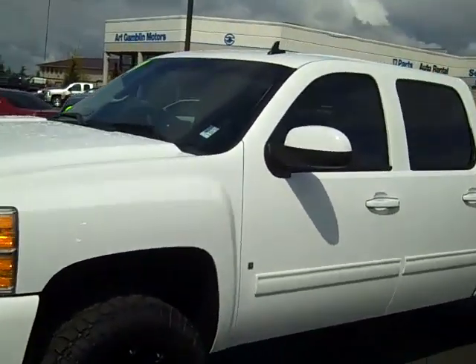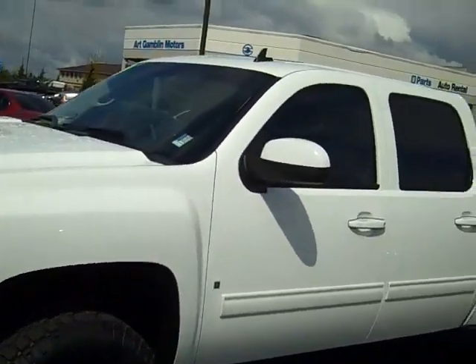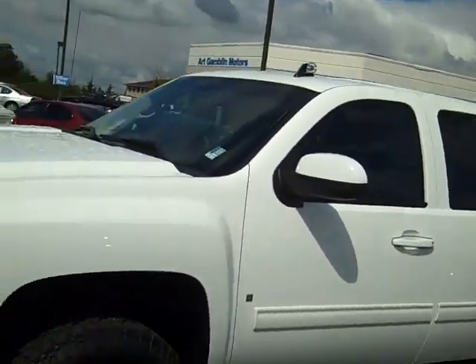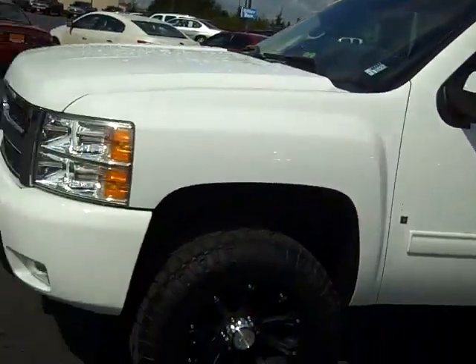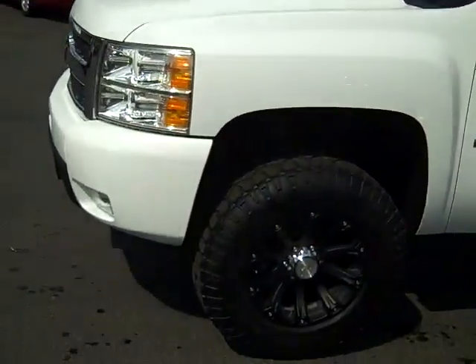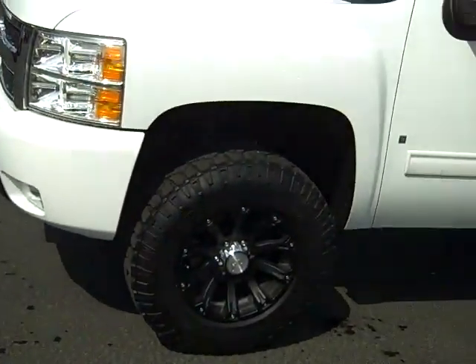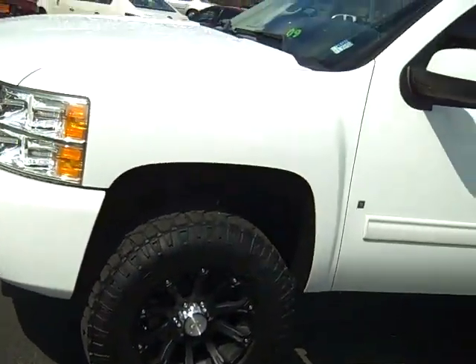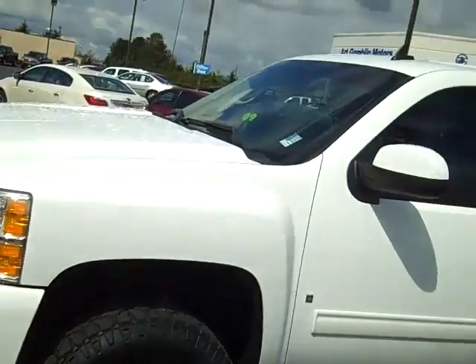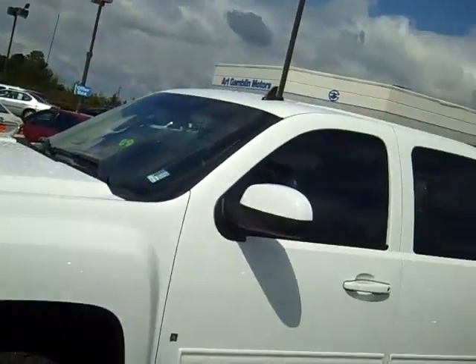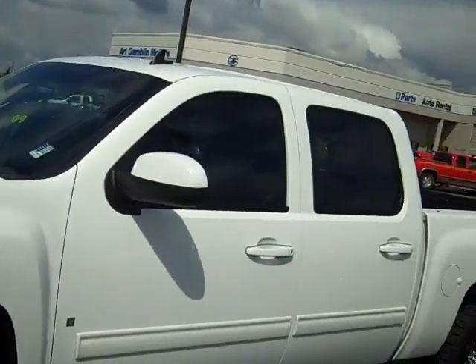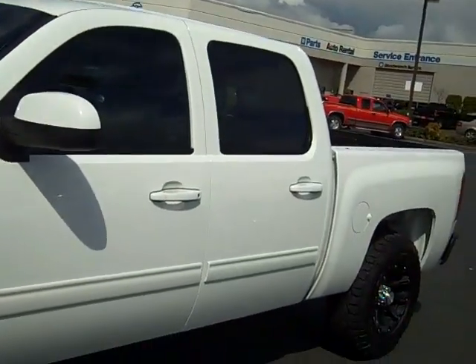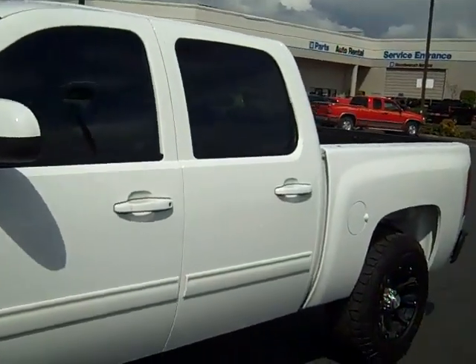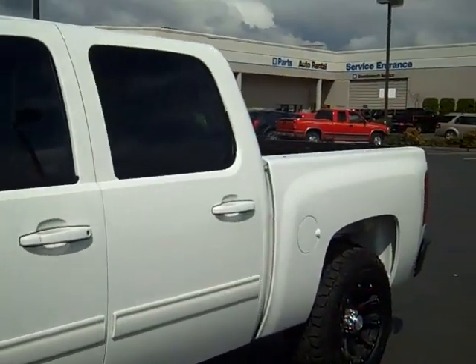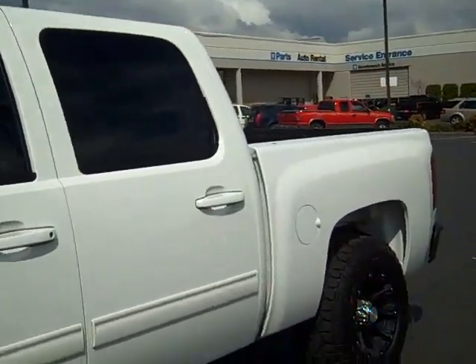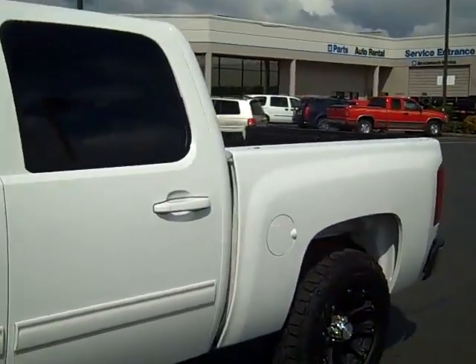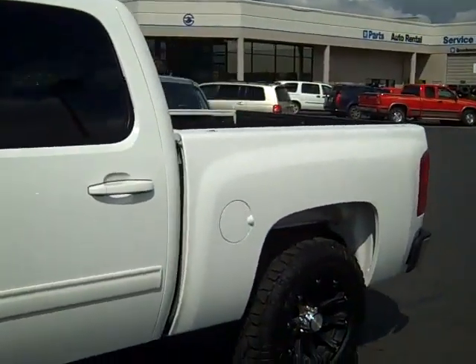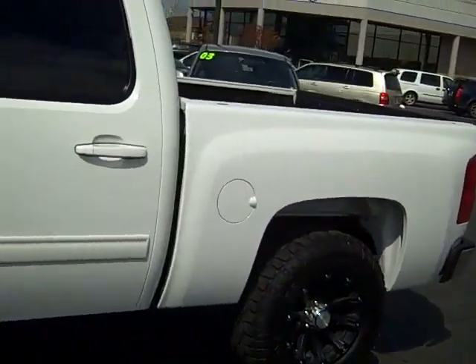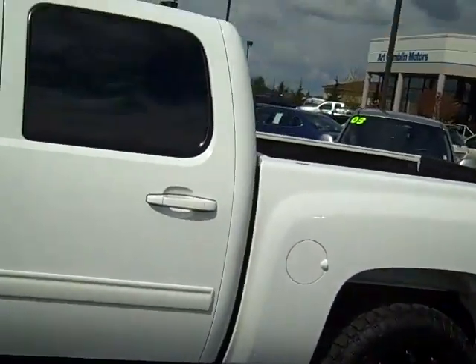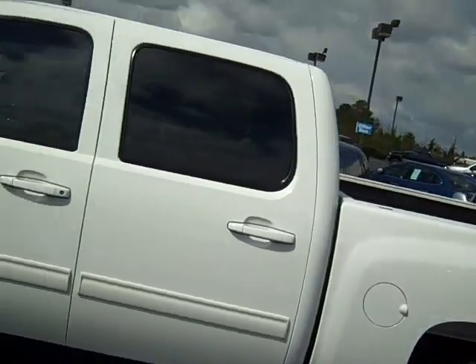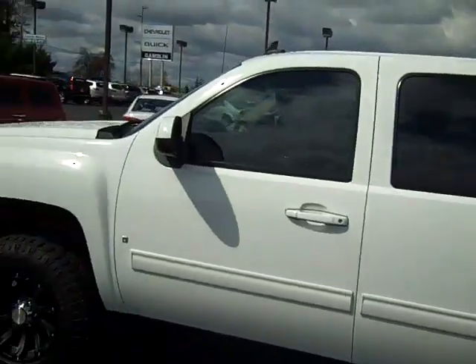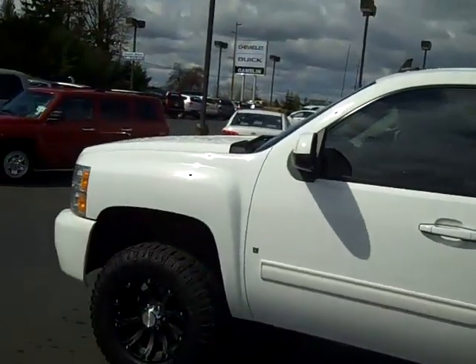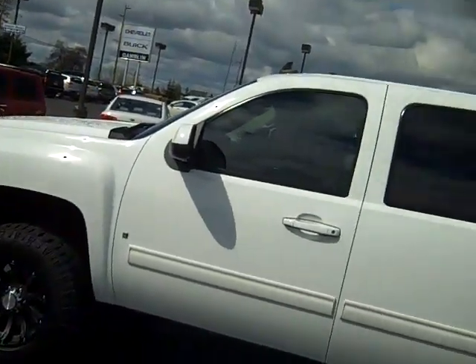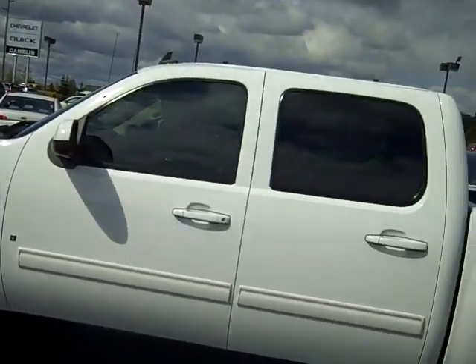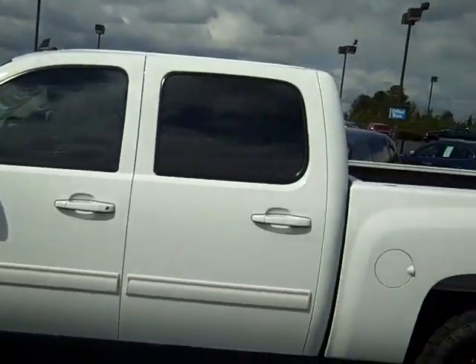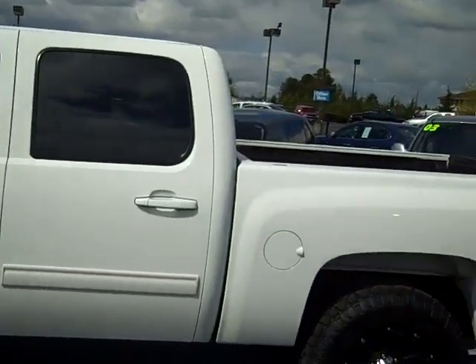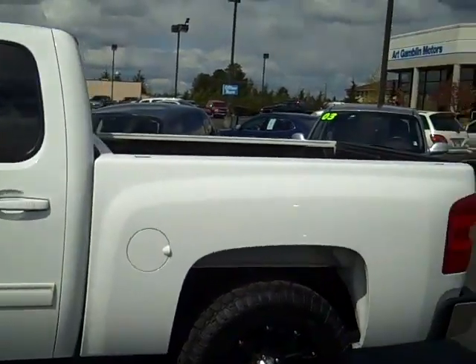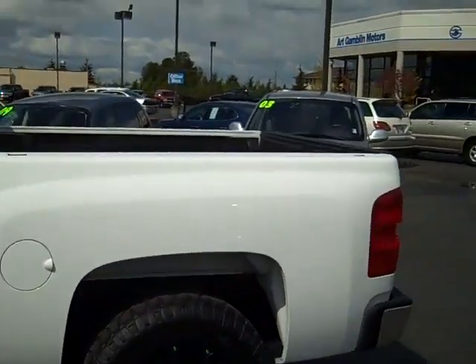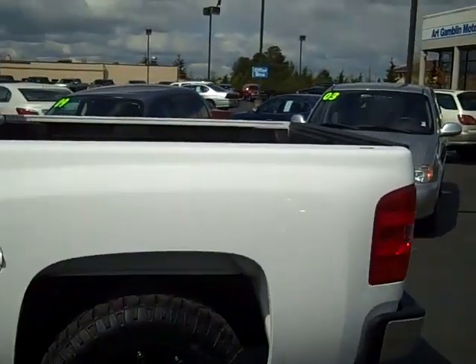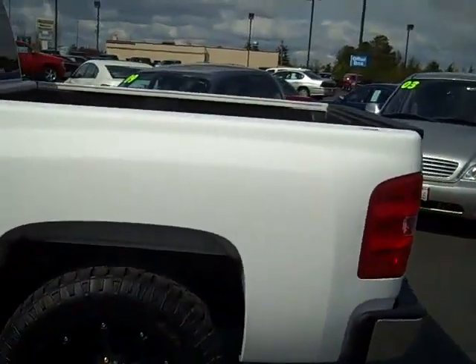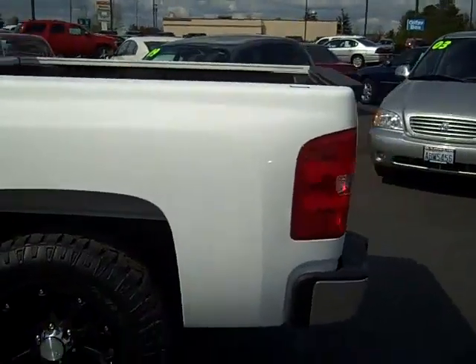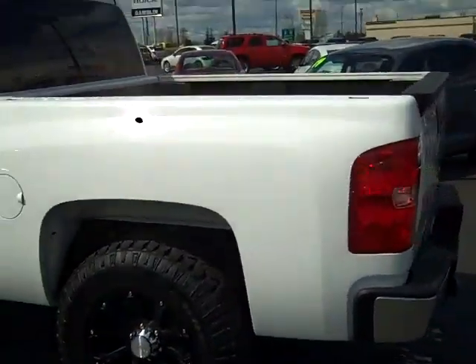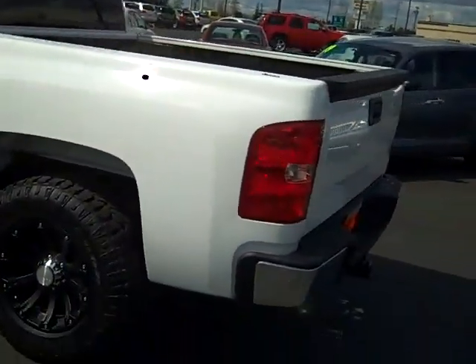It's a four-door with nice black rims. Get out here in the sun while it's peeking through and shoot this video. Nice white paint job. Come around to the back.